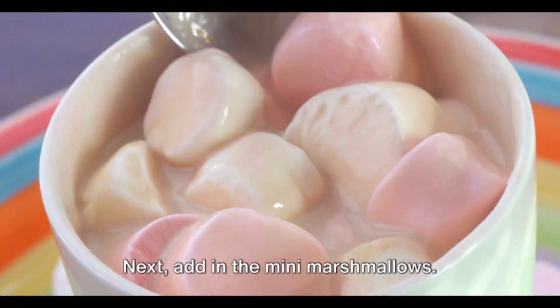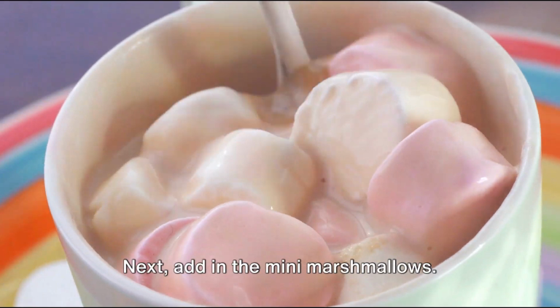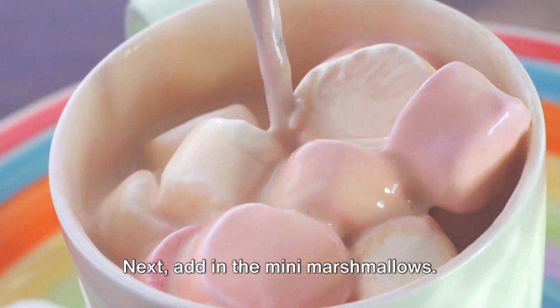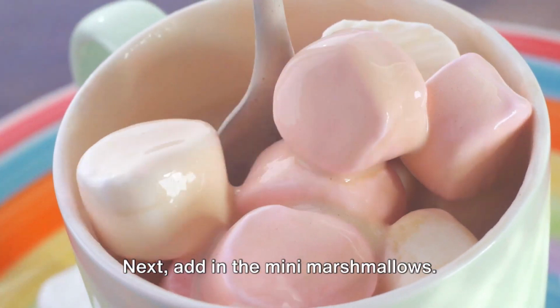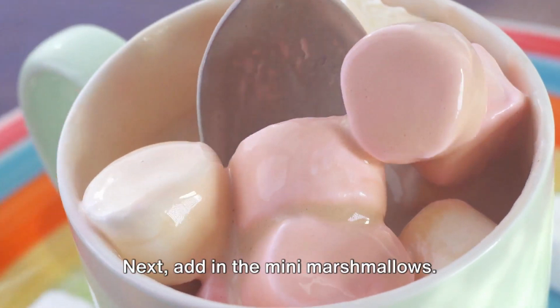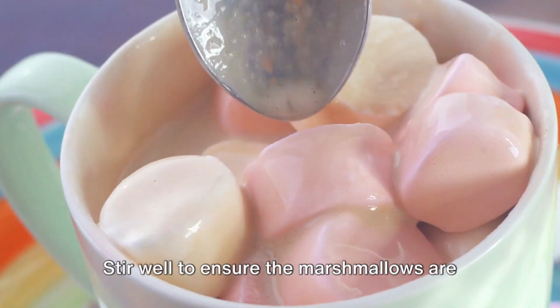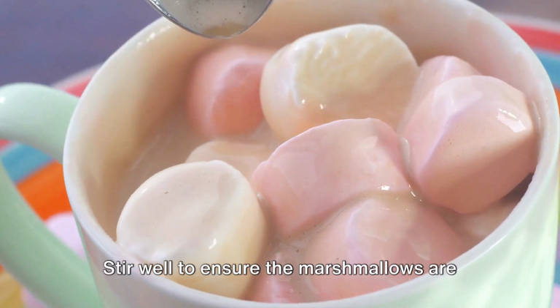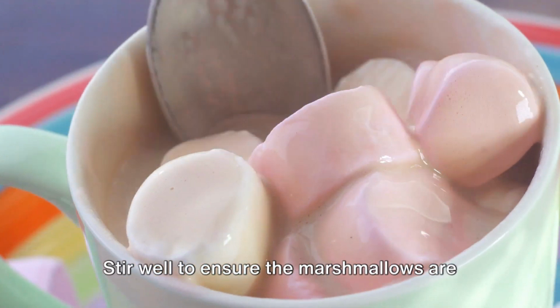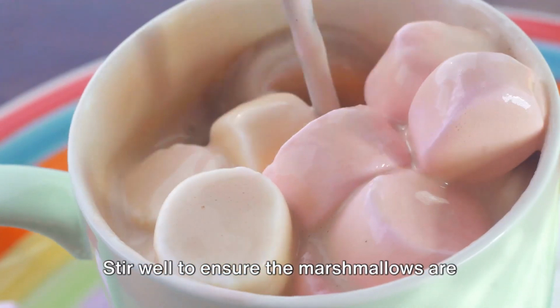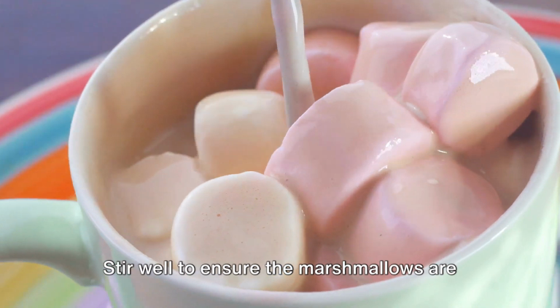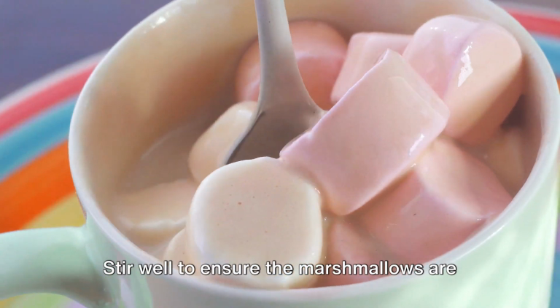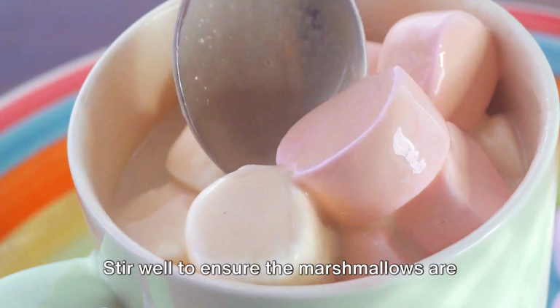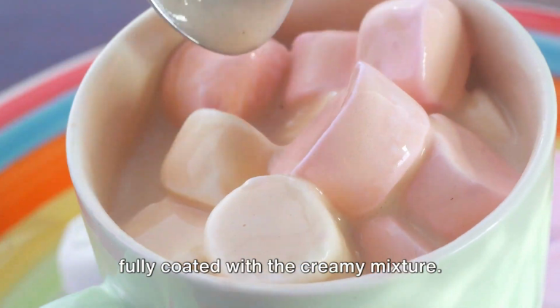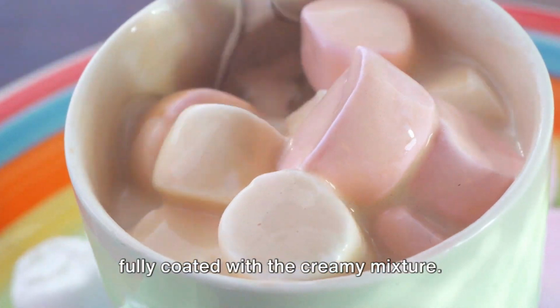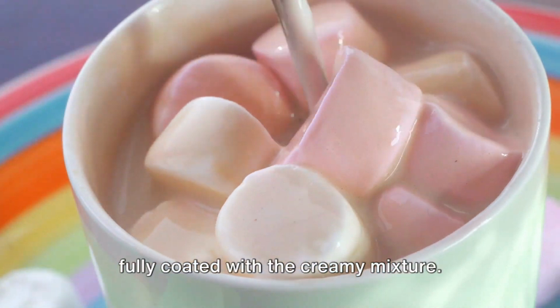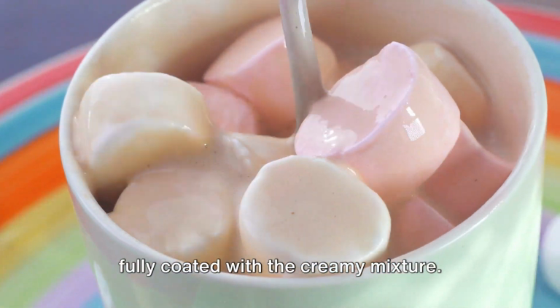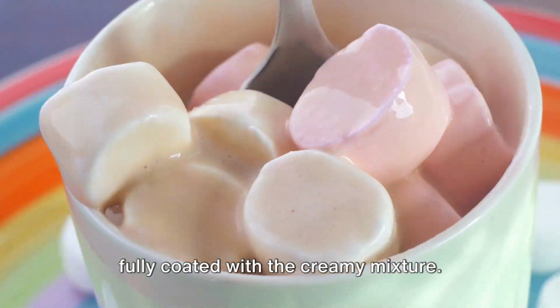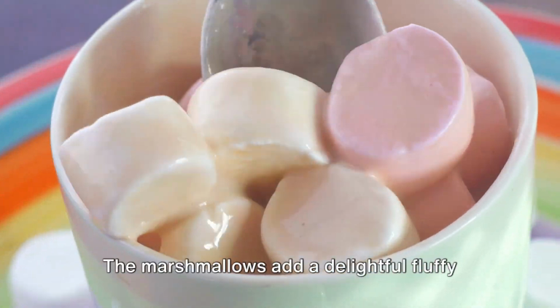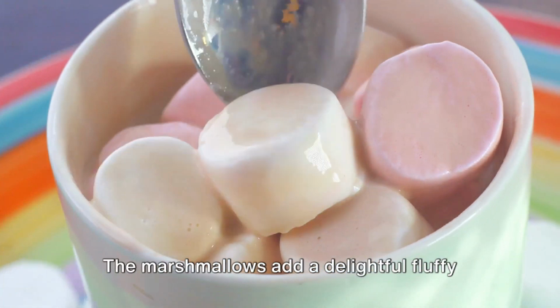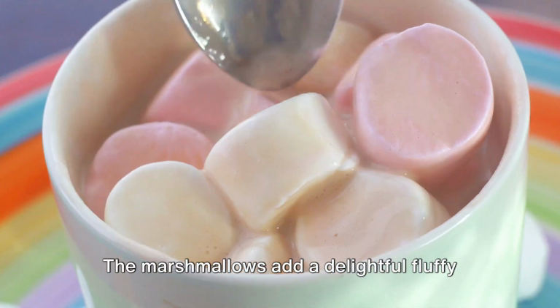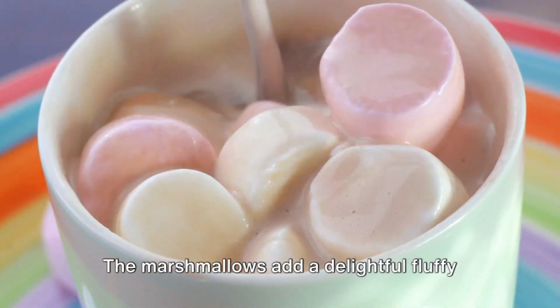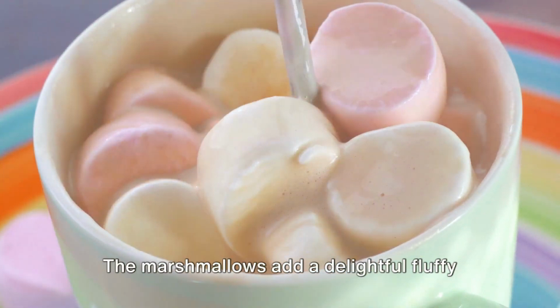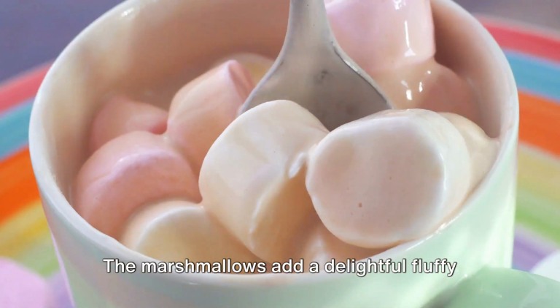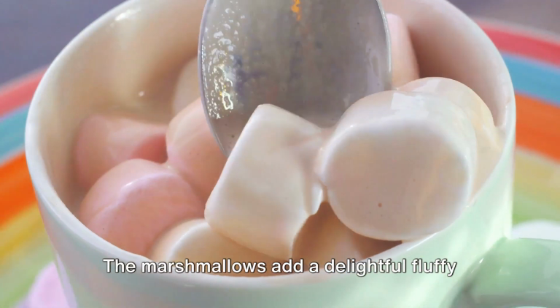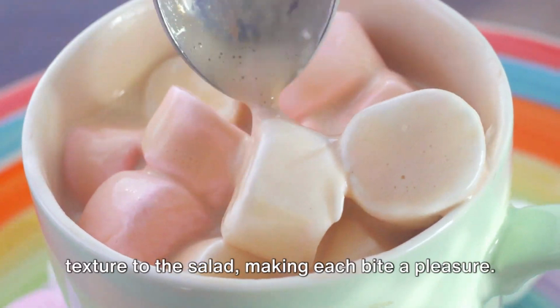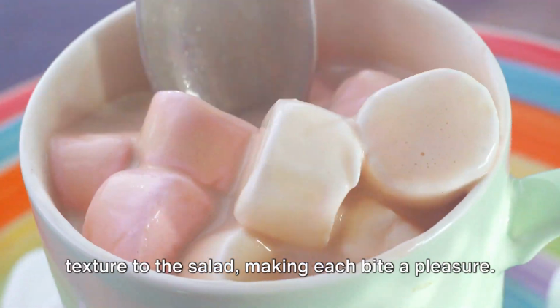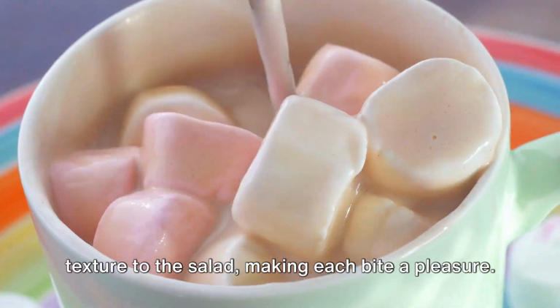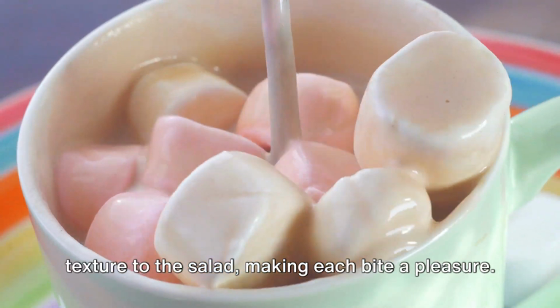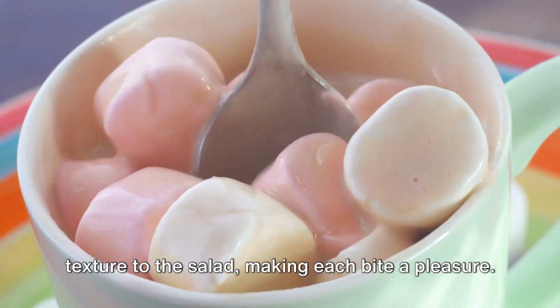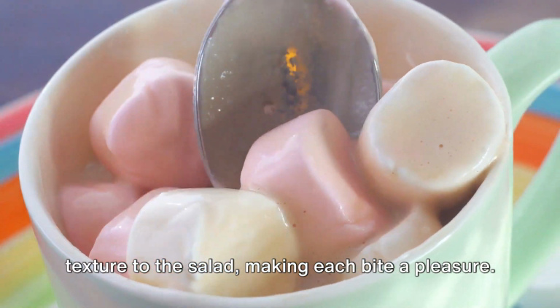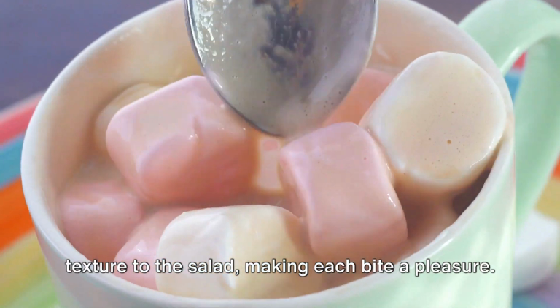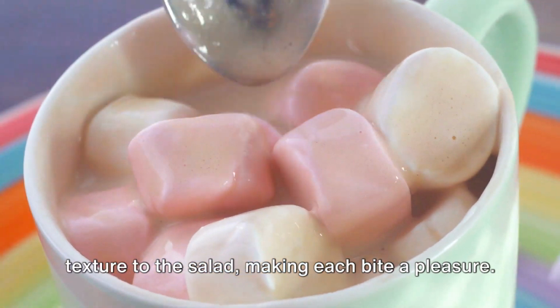Next, add in the mini marshmallows. Stir well to ensure the marshmallows are fully coated with the creamy mixture. The marshmallows add a delightful fluffy texture to the salad, making each bite a pleasure.